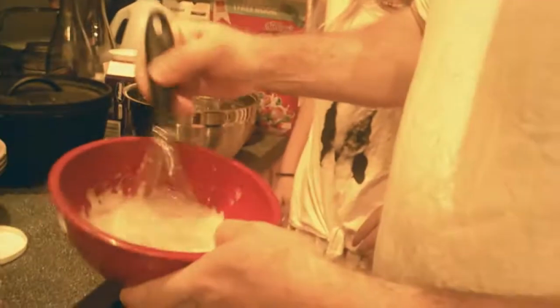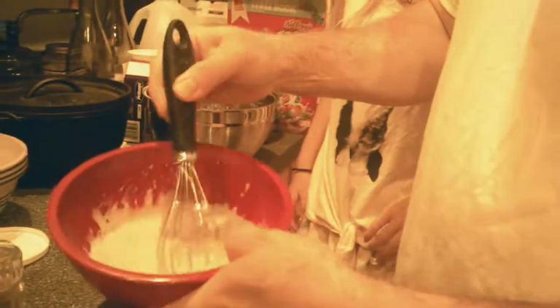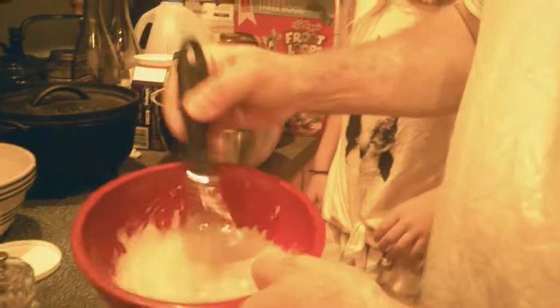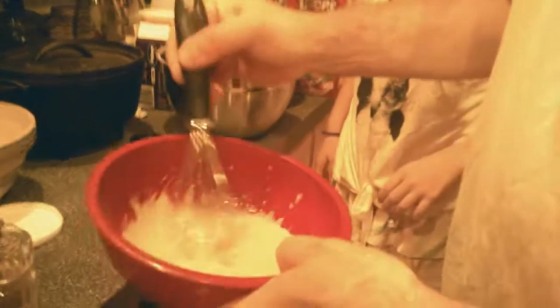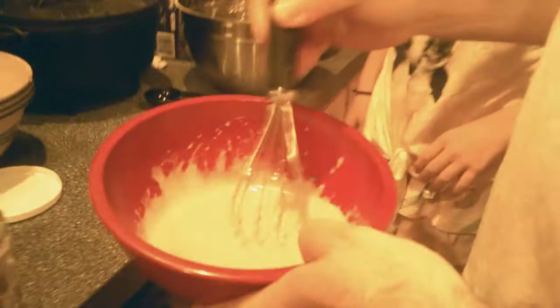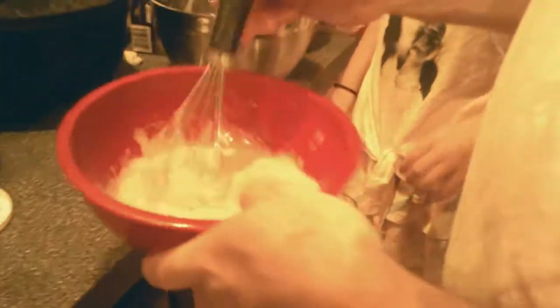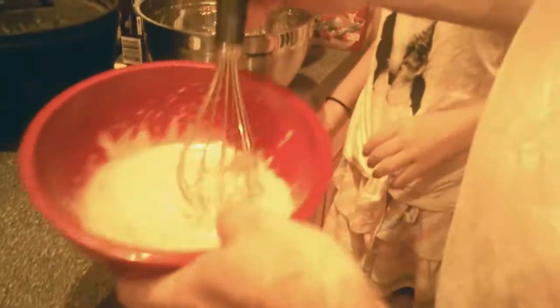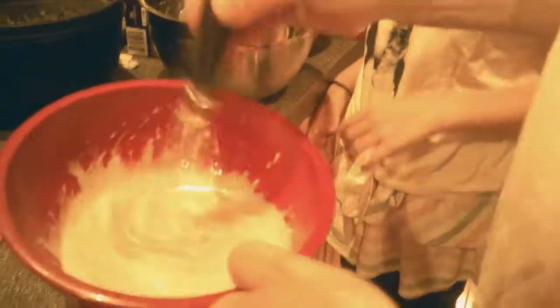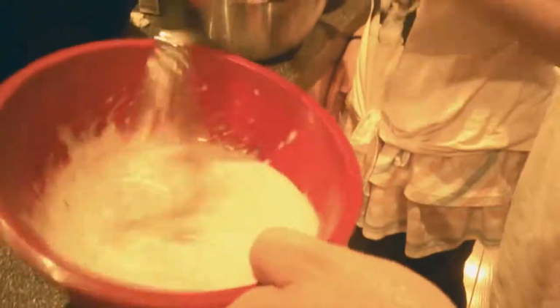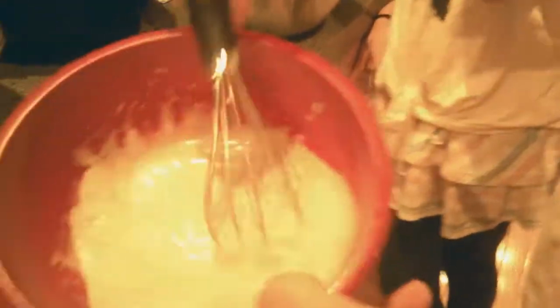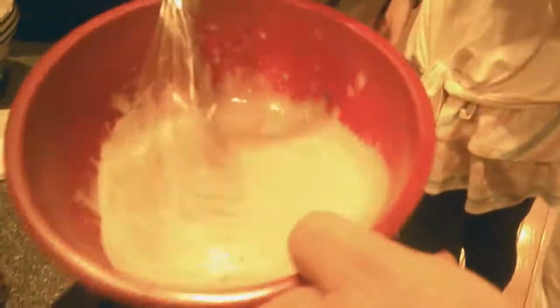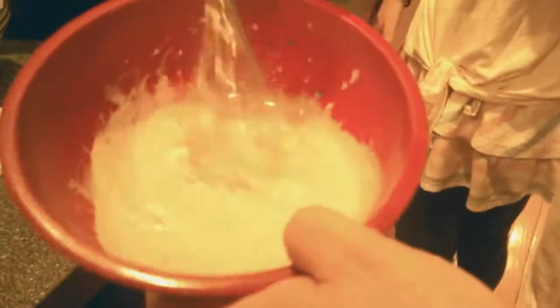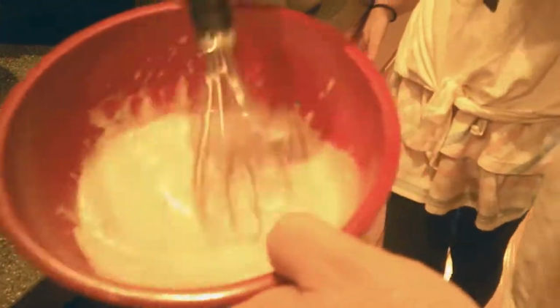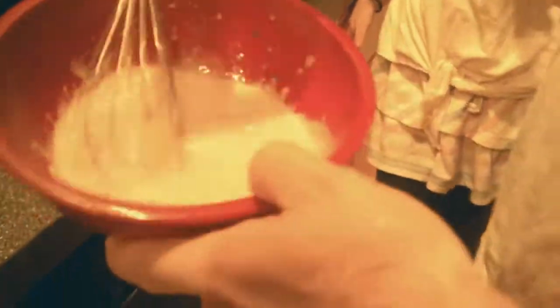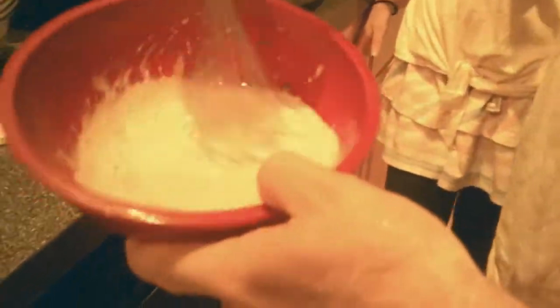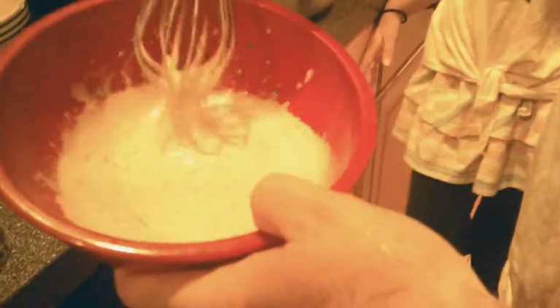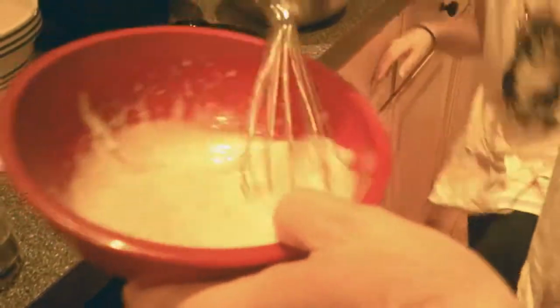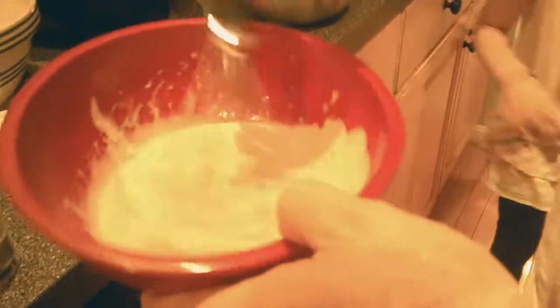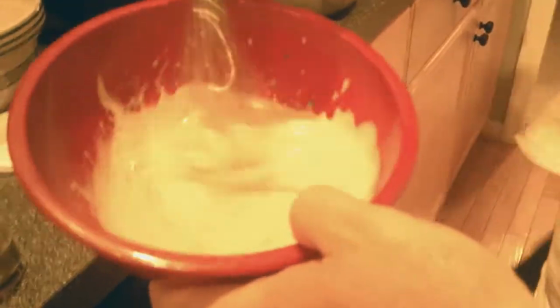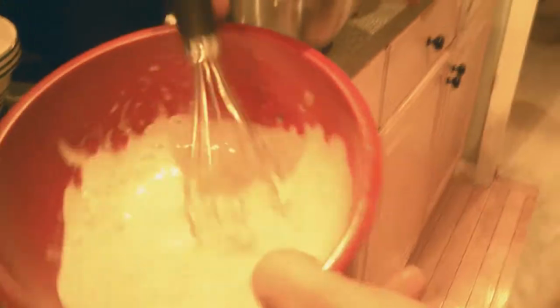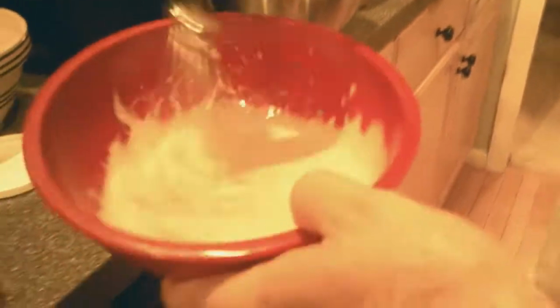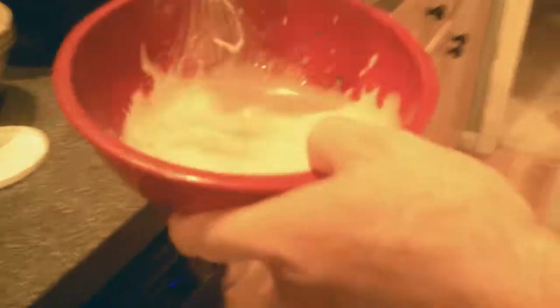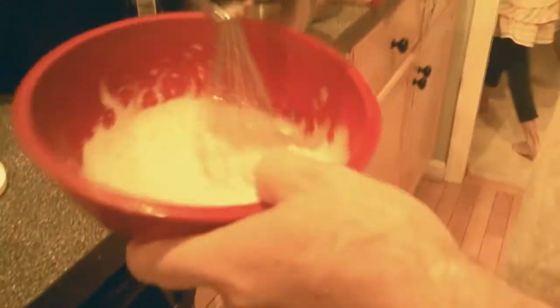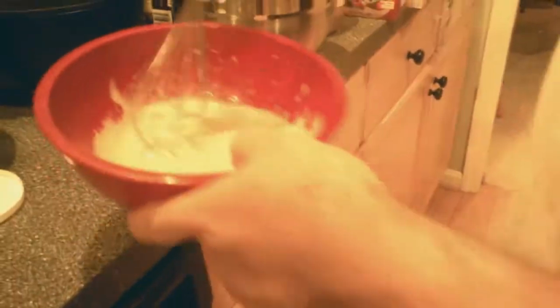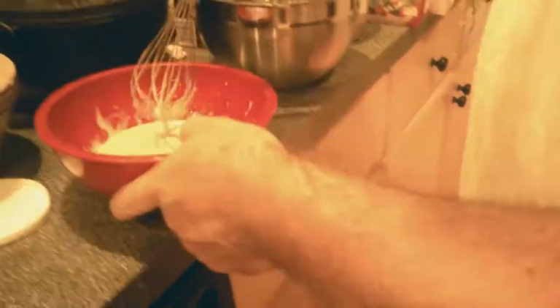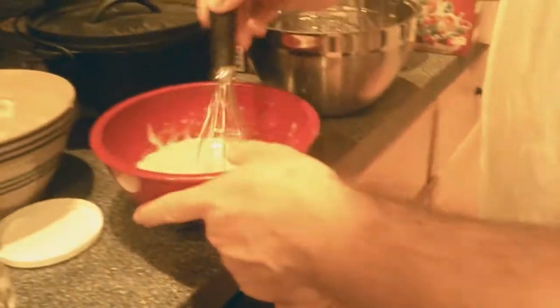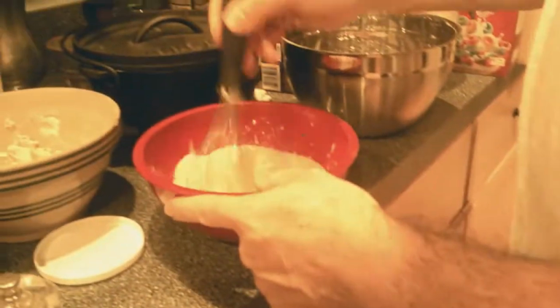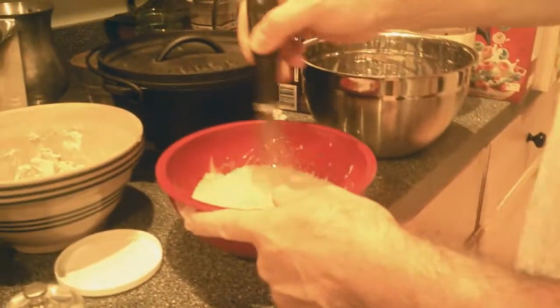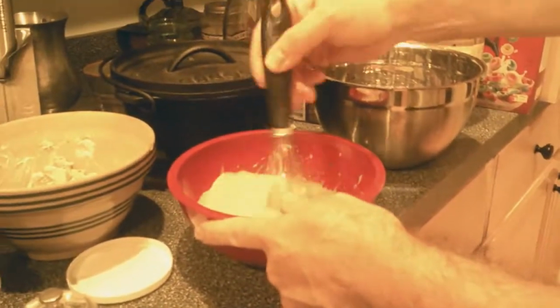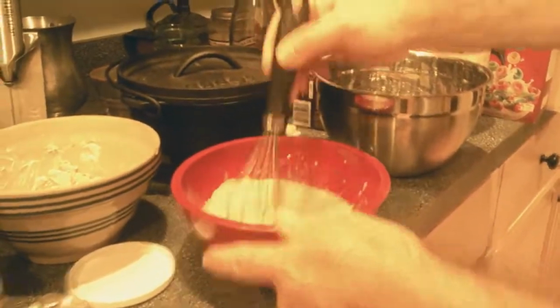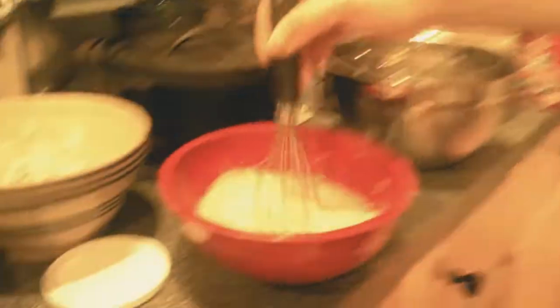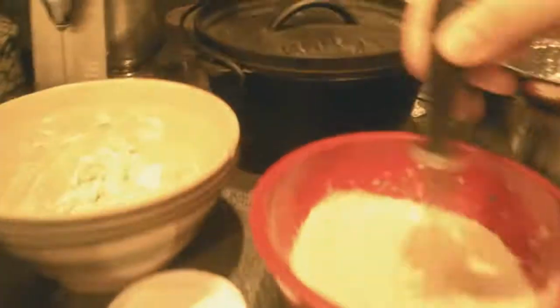We're going to make crab cakes — Christiana Campbell's crab cakes, to be precise. Here we've already mixed up the sauce, and I can go over the list of ingredients. There's a lot of stuff in here.